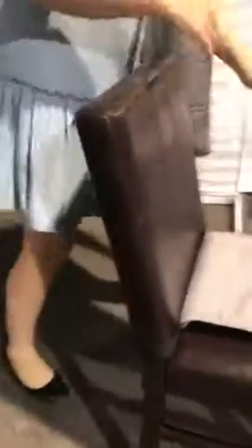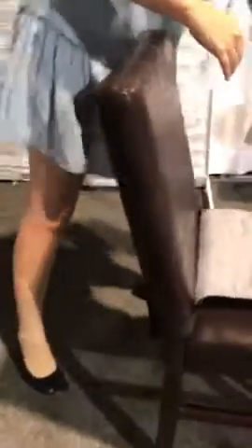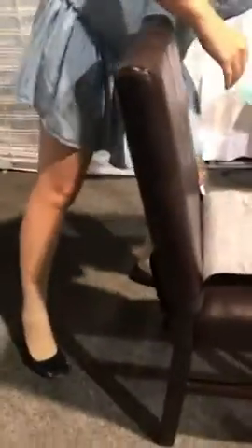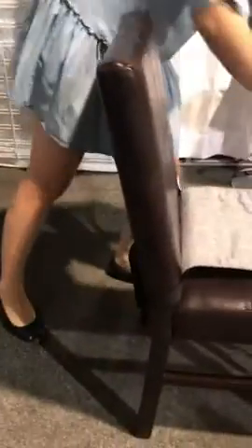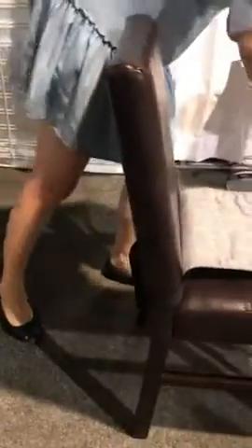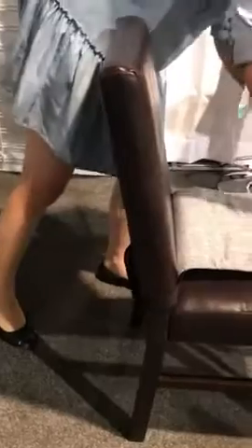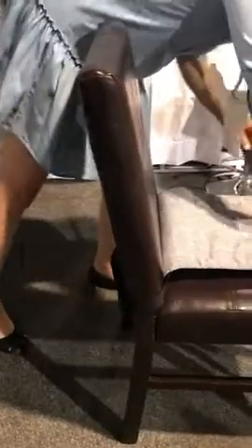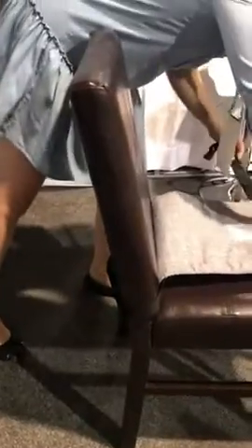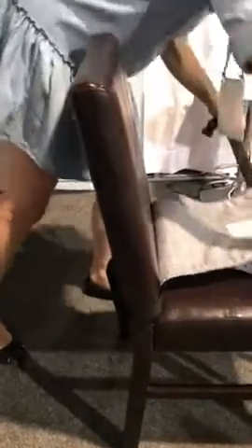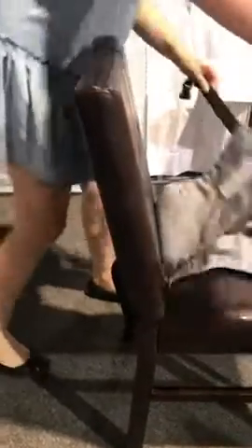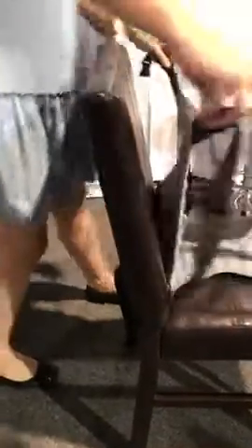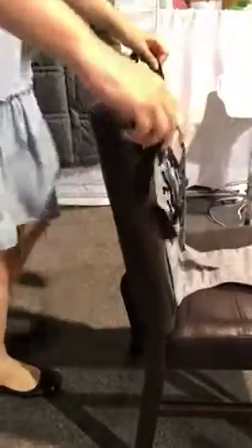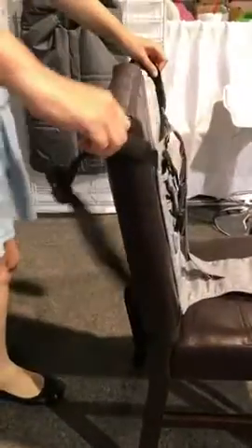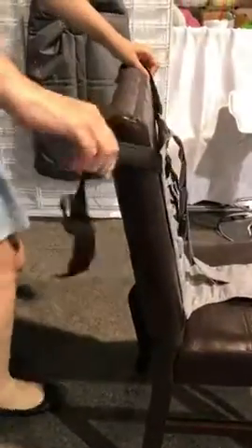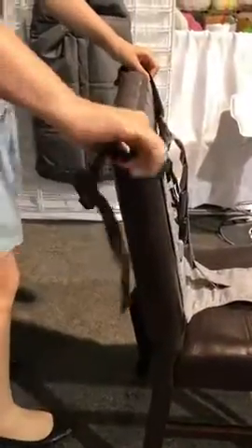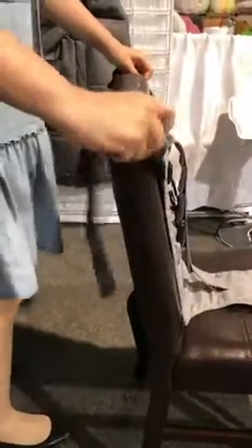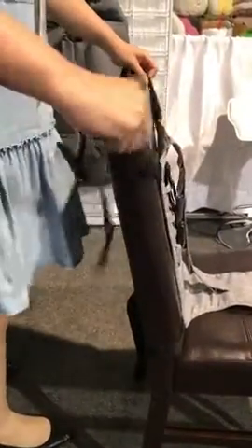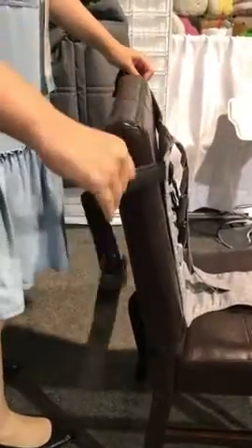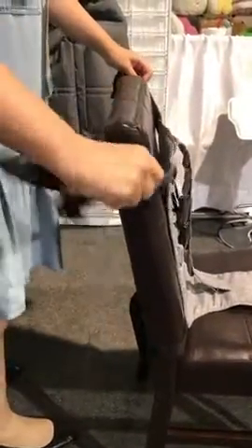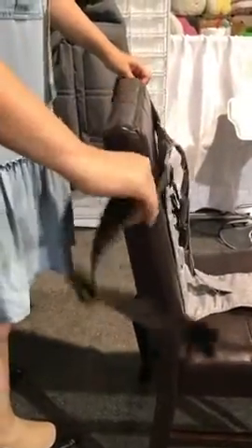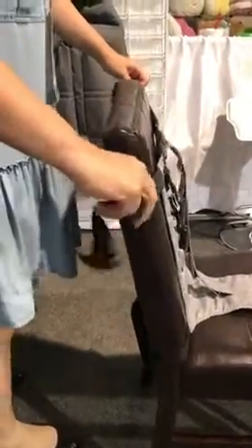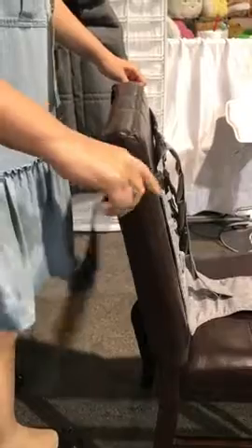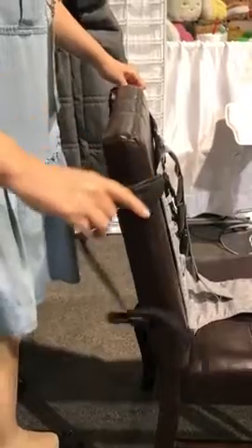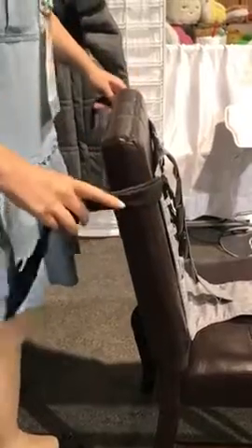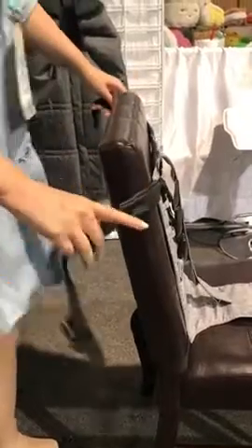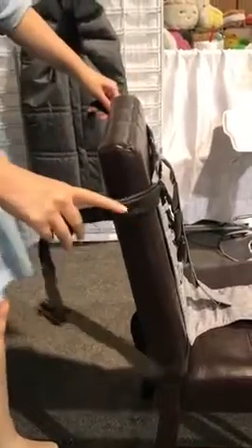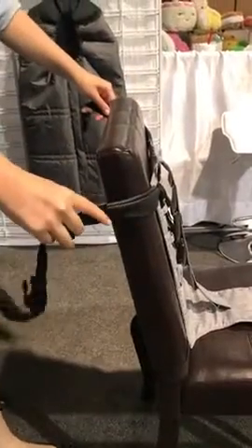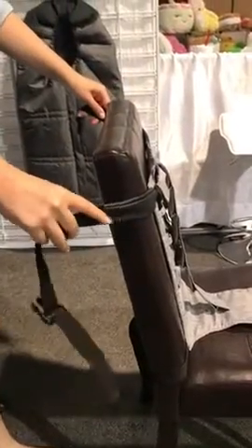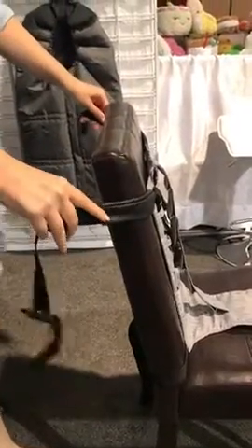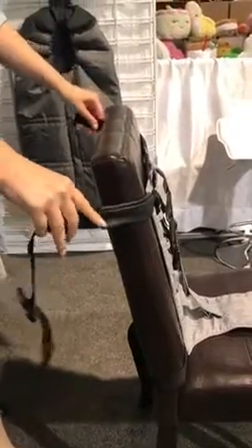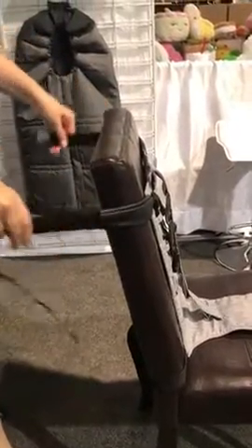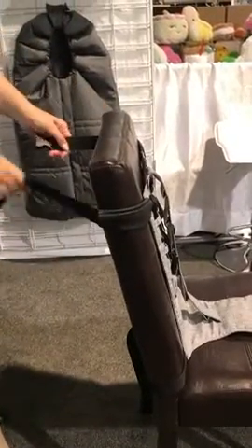Next, you're going to secure the top strap to the chair, and the top straps have anti-slip pads right here.